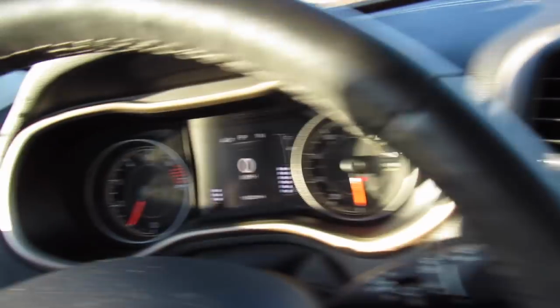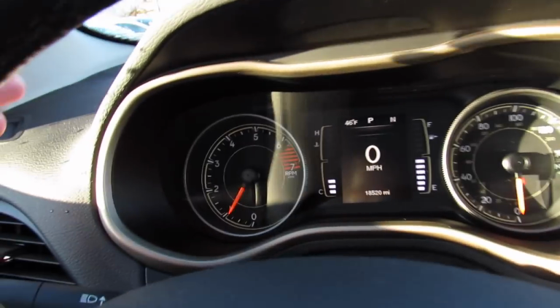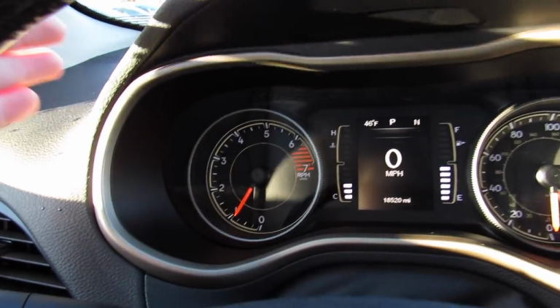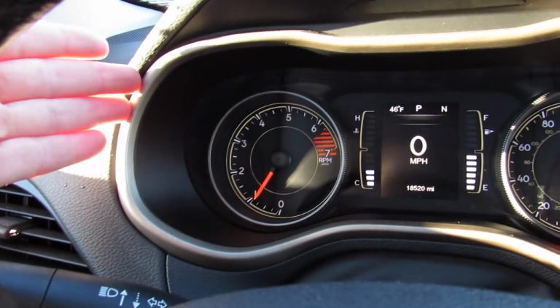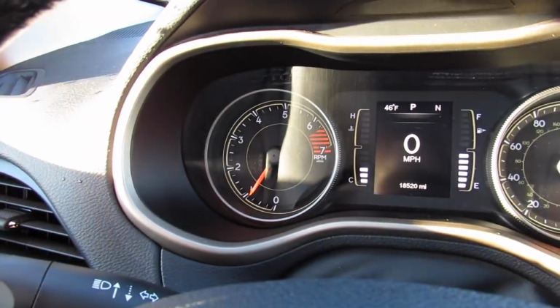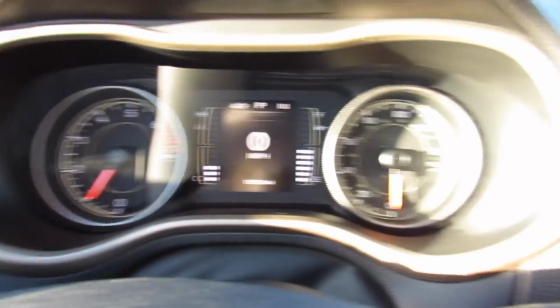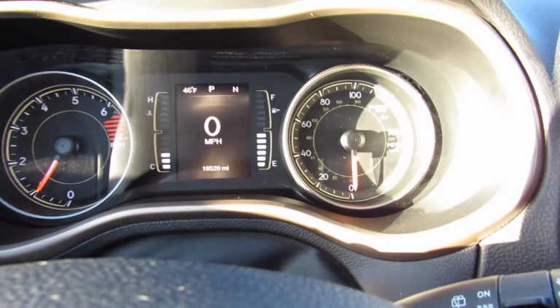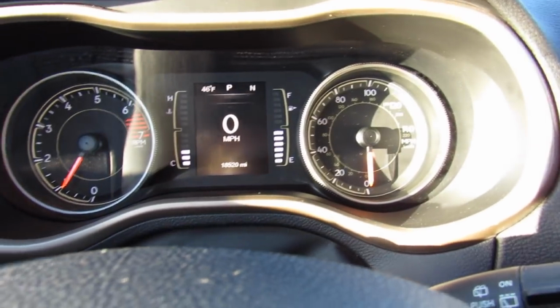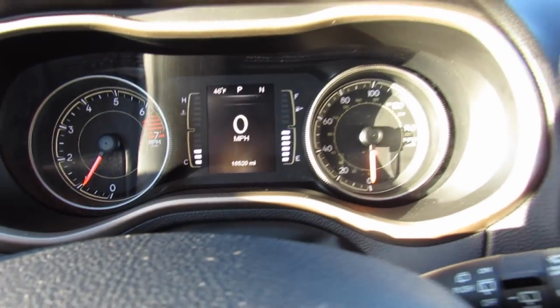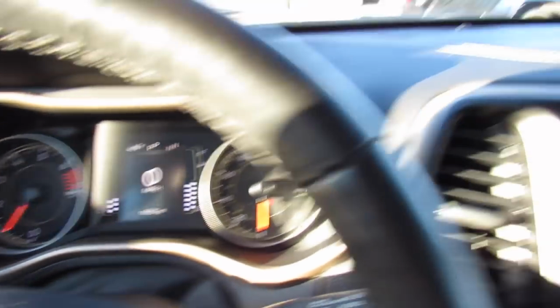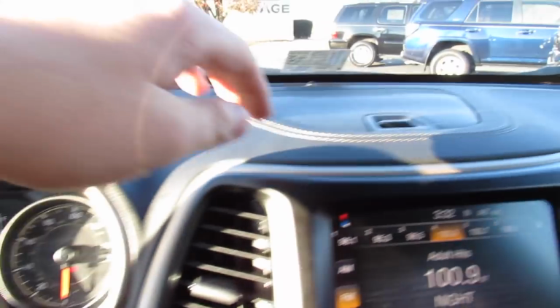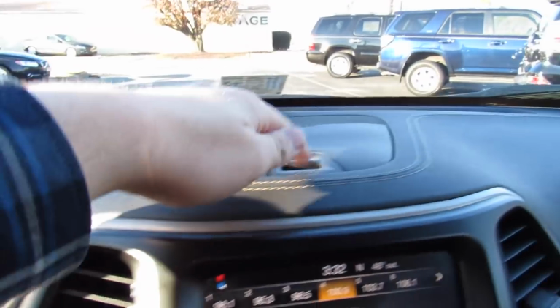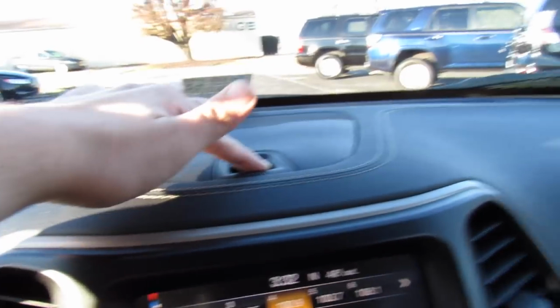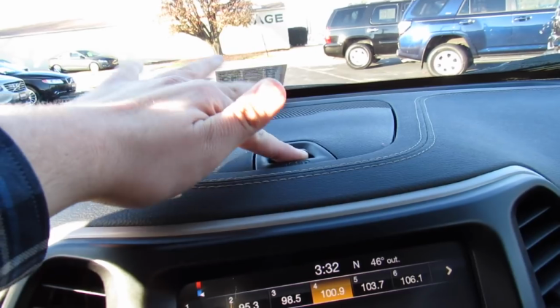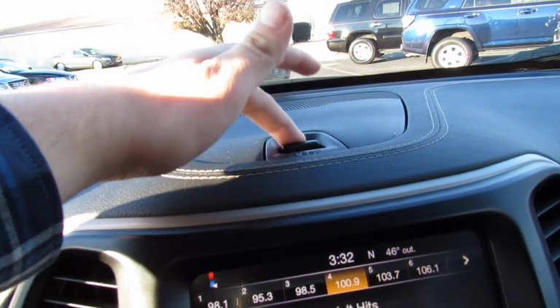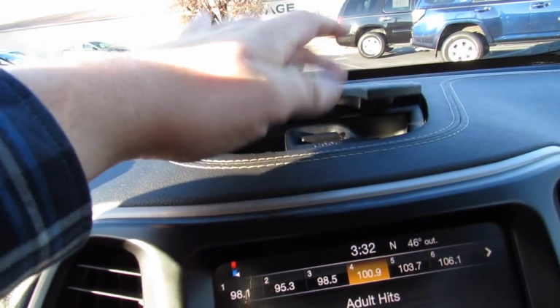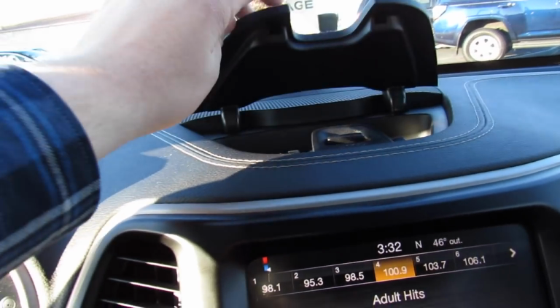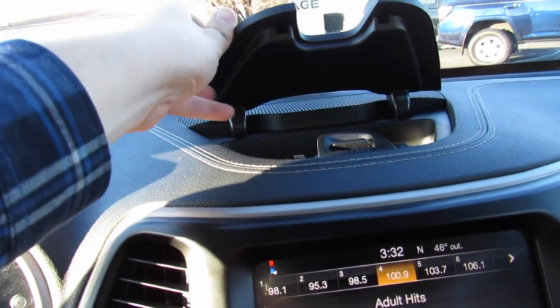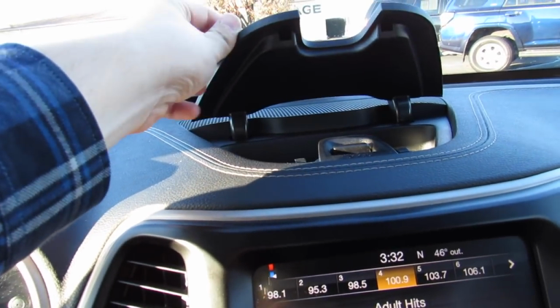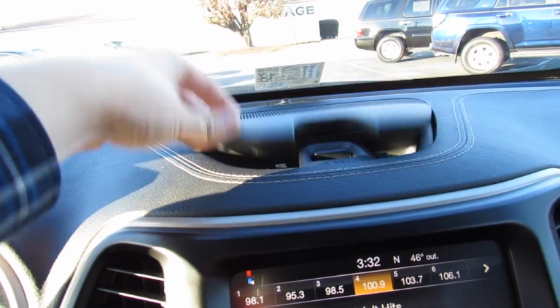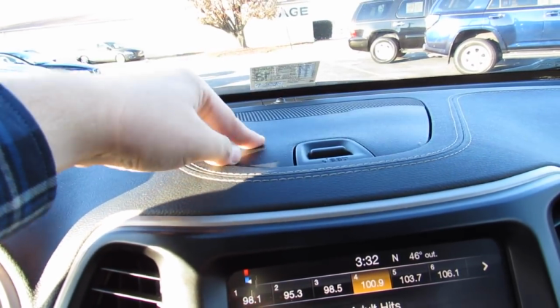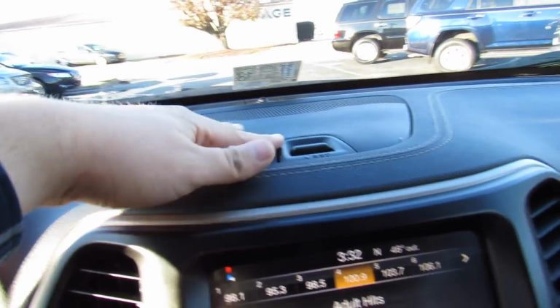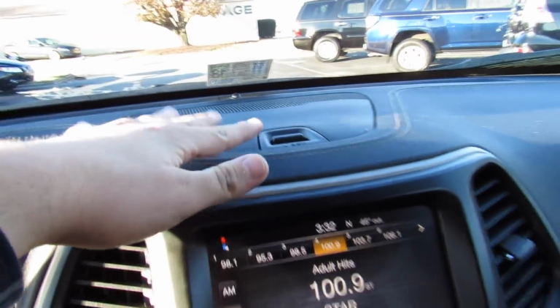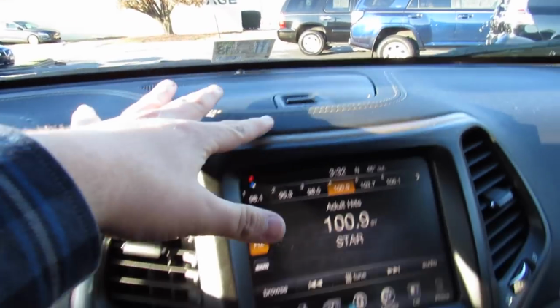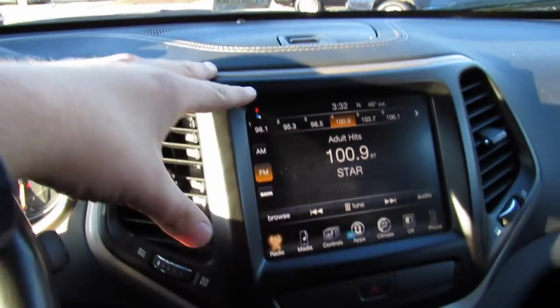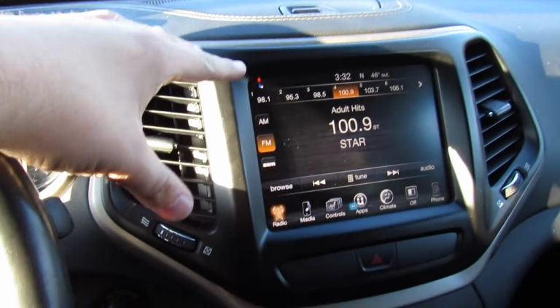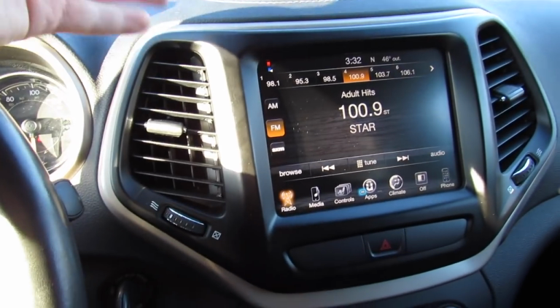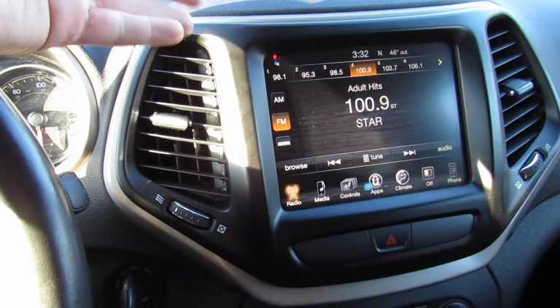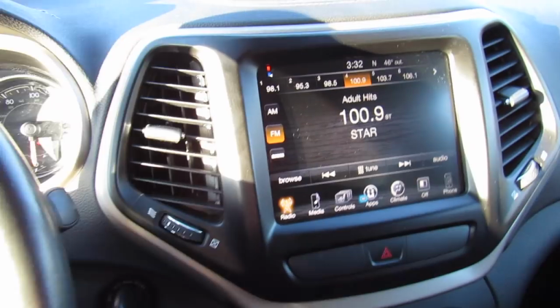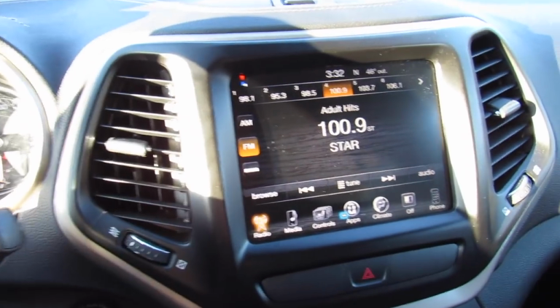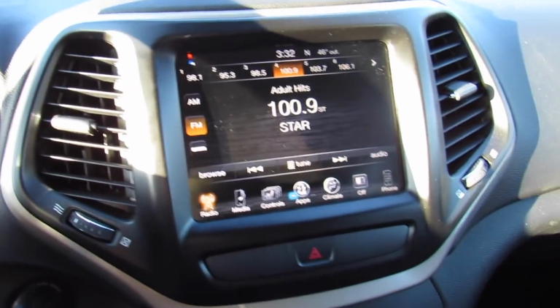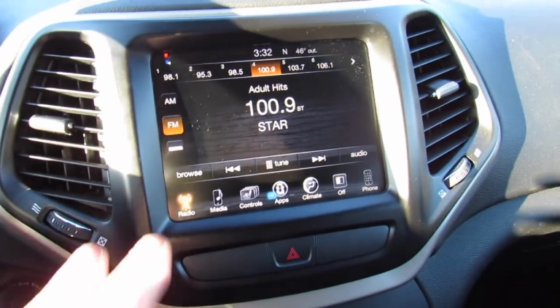Your gauges, you have your tachometer, speedometer, and the center display. Storage right here inside of this compartment, and this one is equipped with your Chrysler Uconnect system right here.